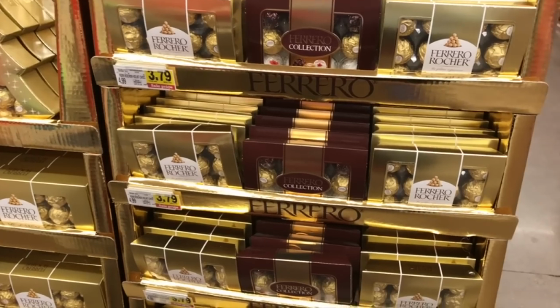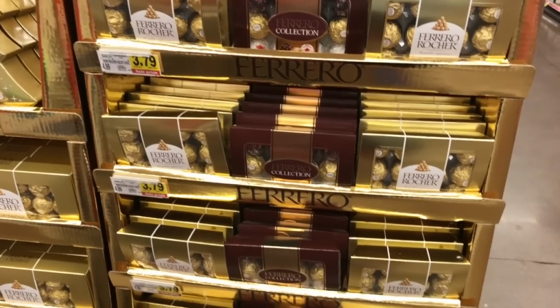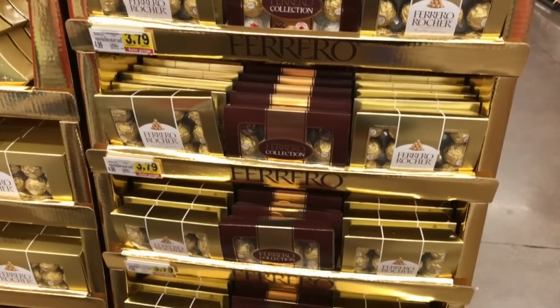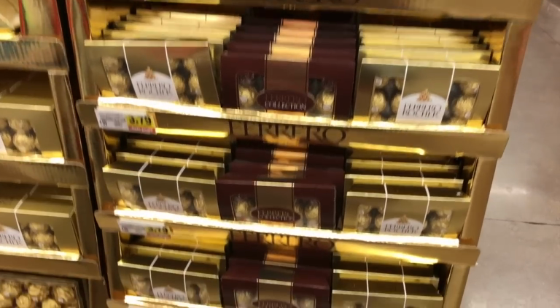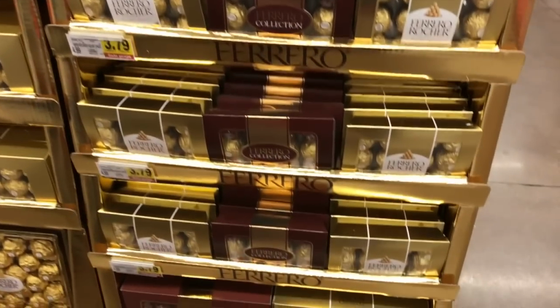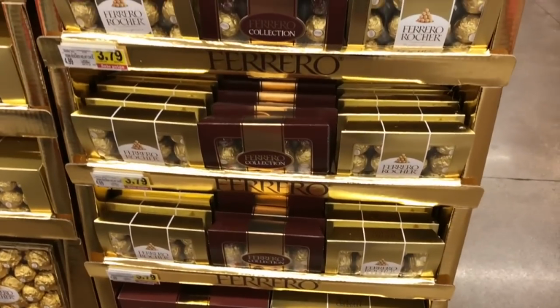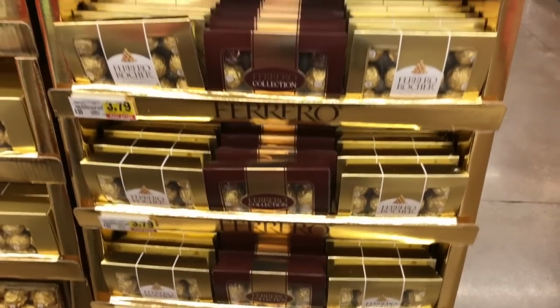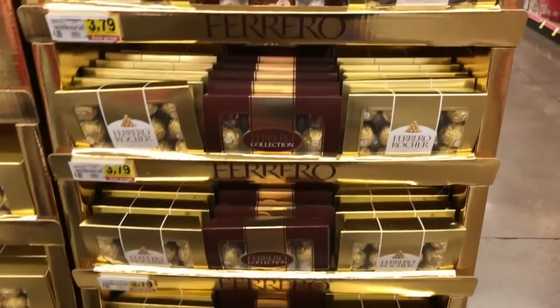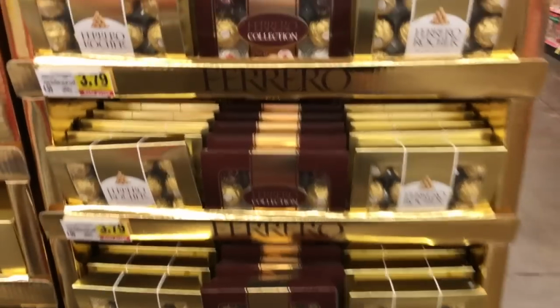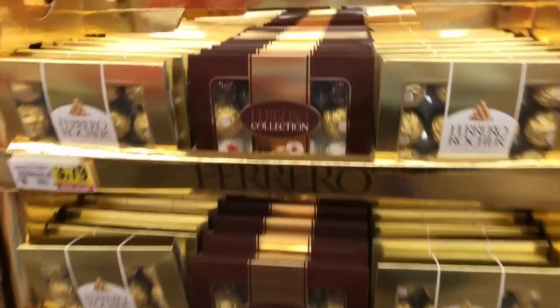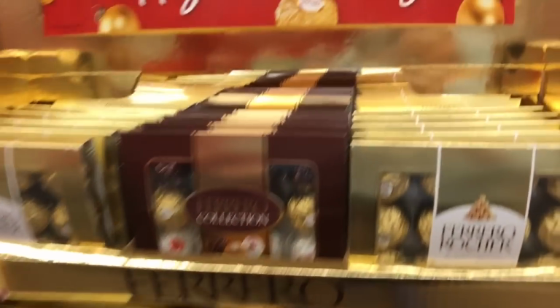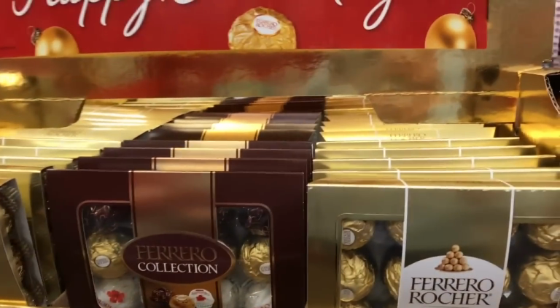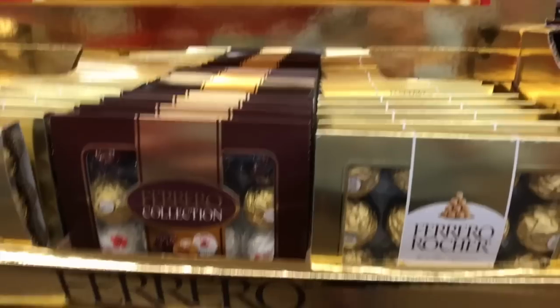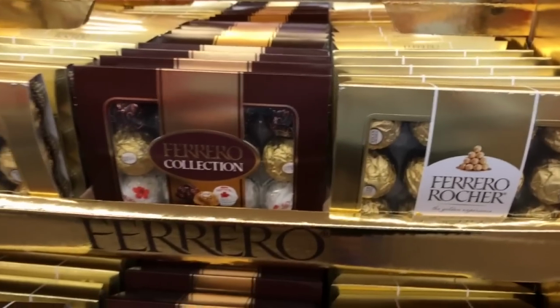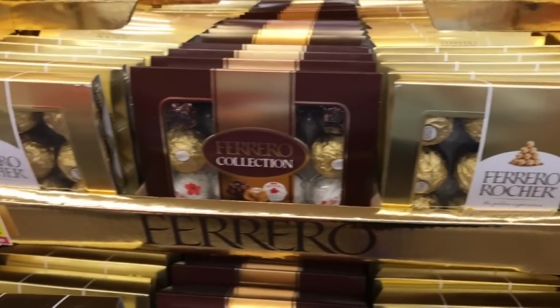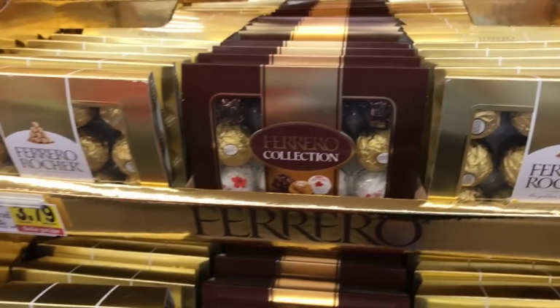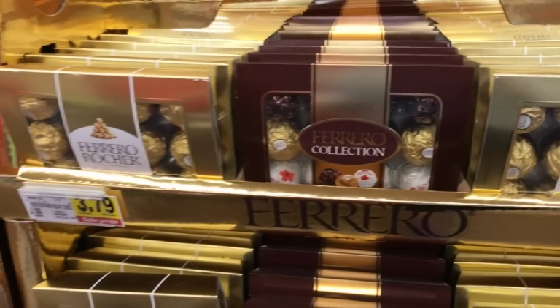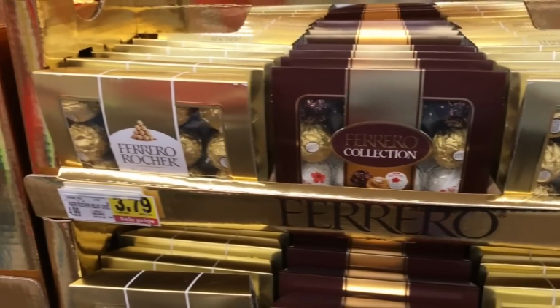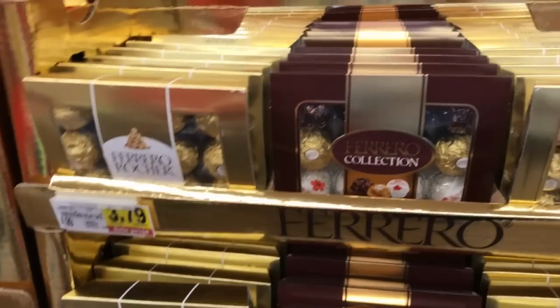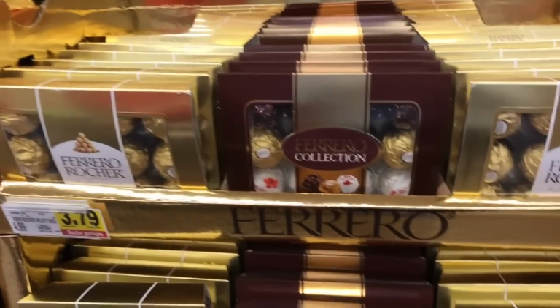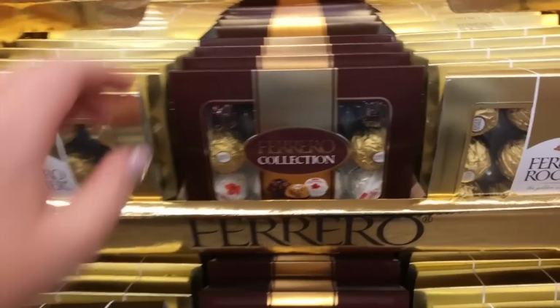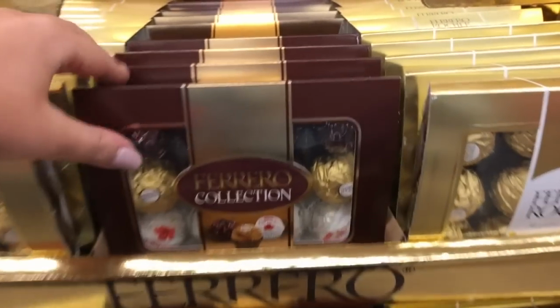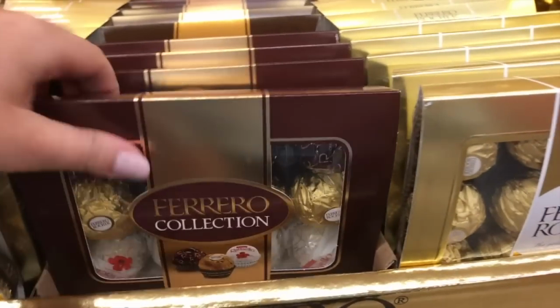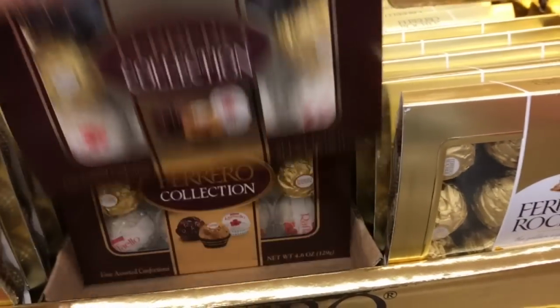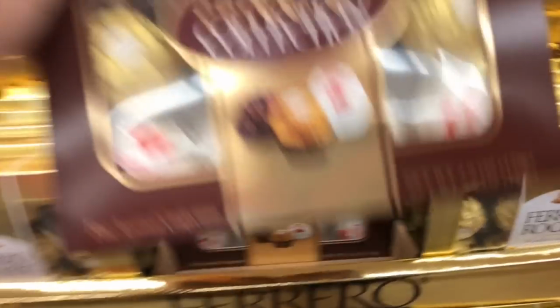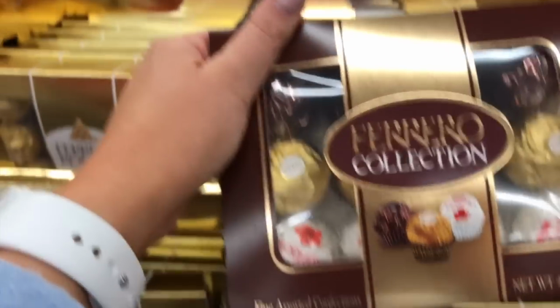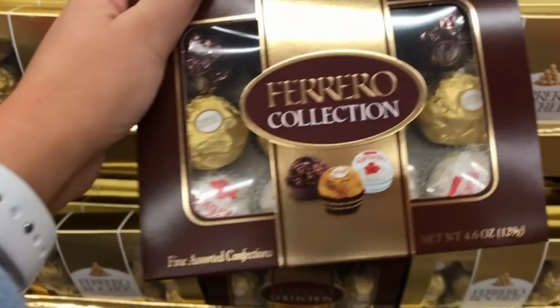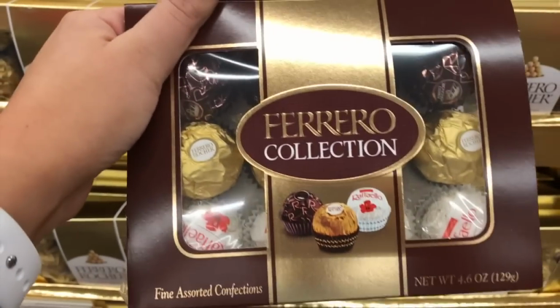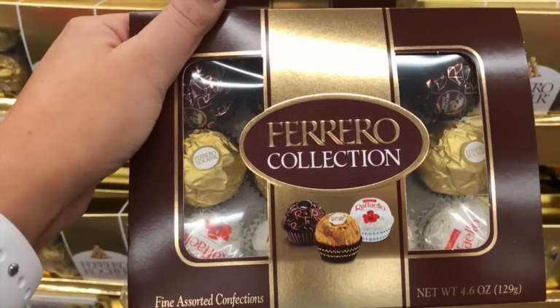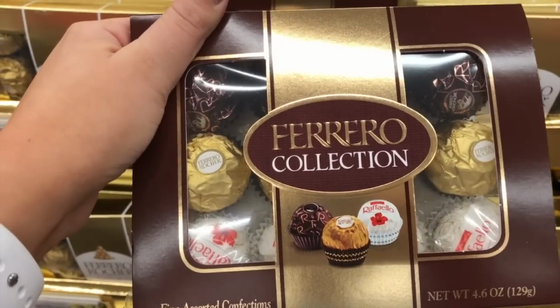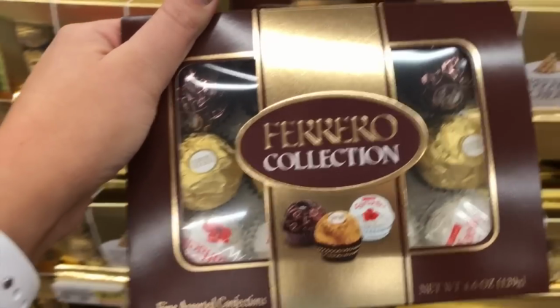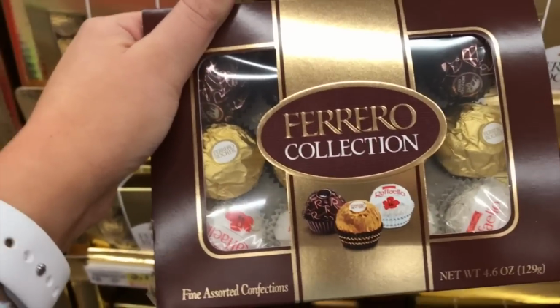It definitely wouldn't be Christmas without some of these Ferrero Rocher chocolates. We love these and they have a value pack that has all of the different flavors in it, so I grabbed that too.